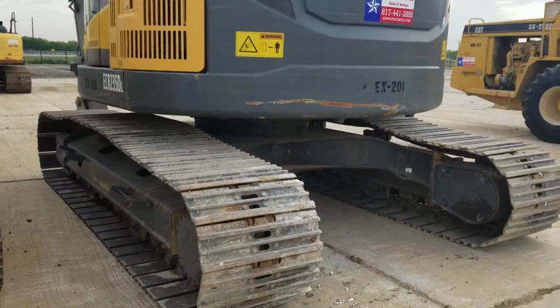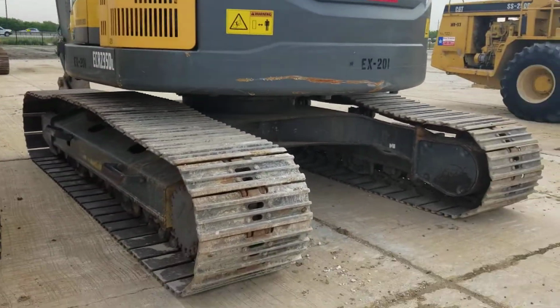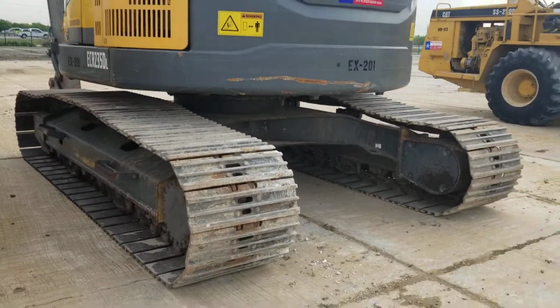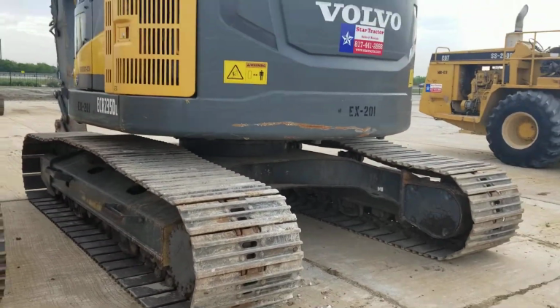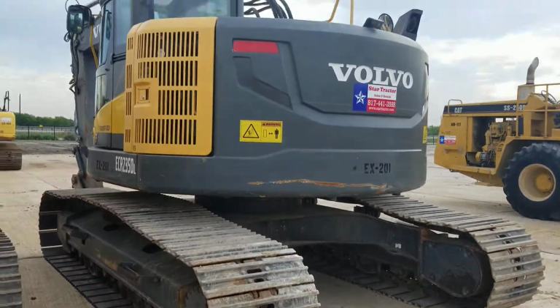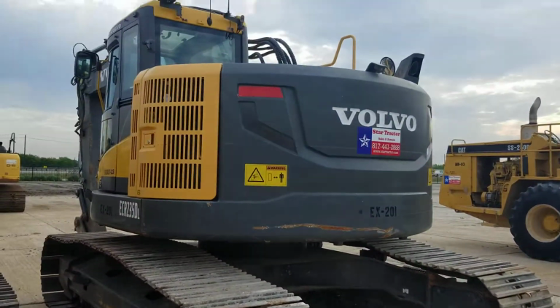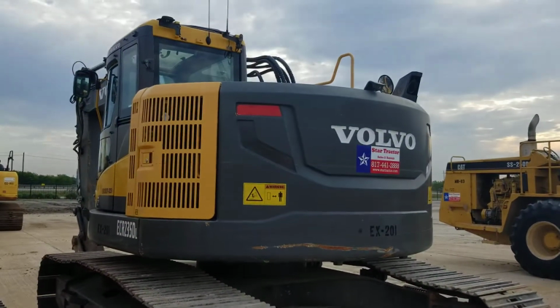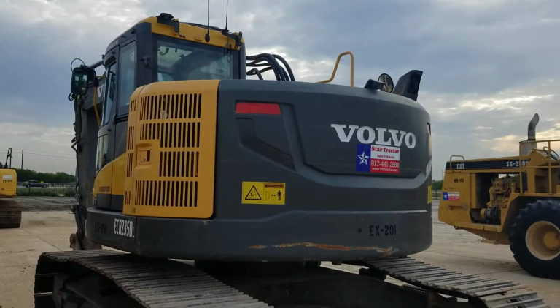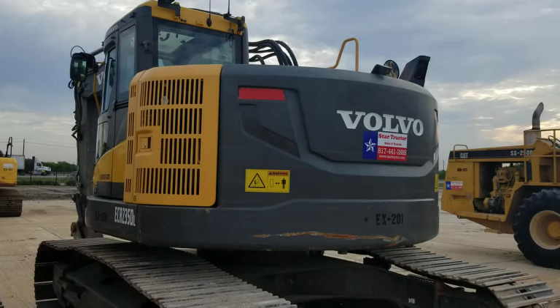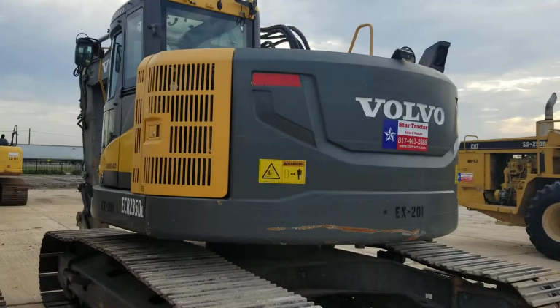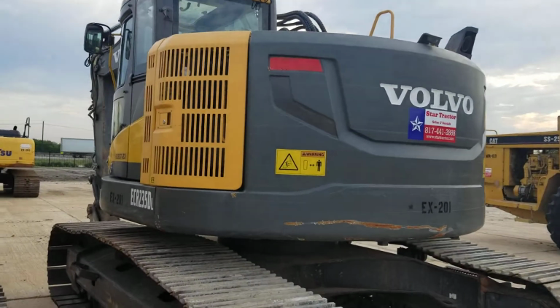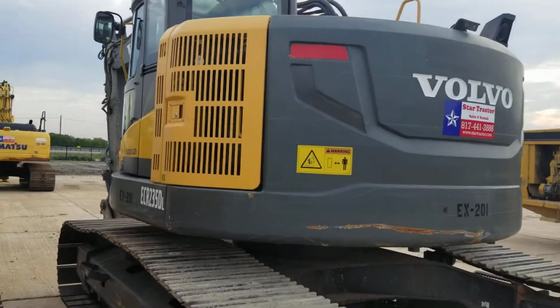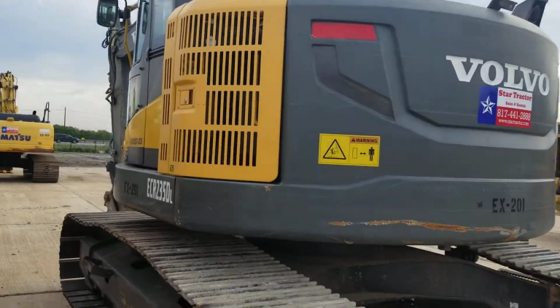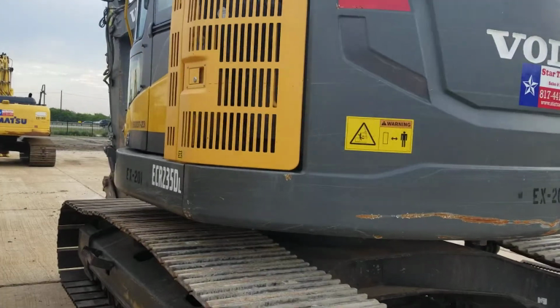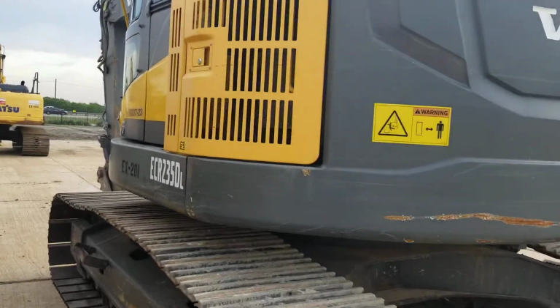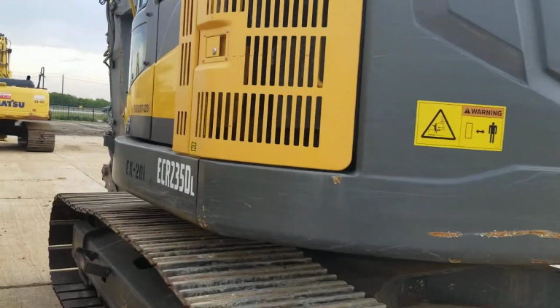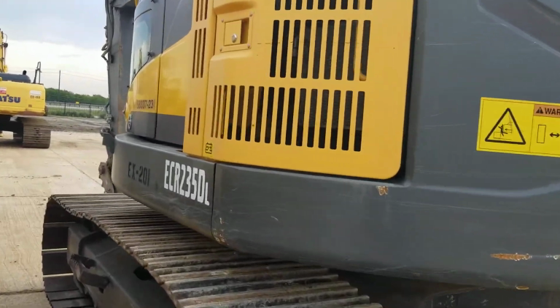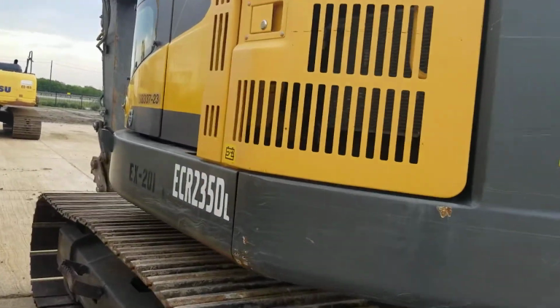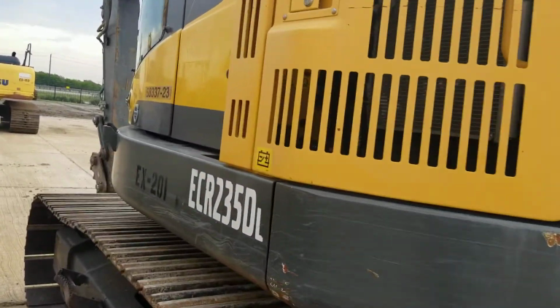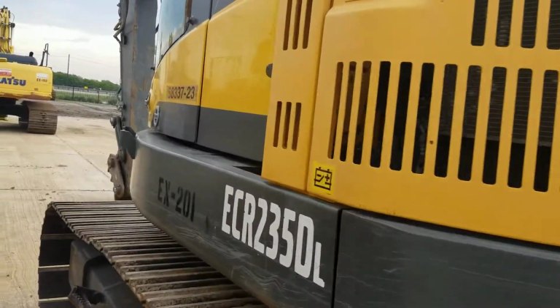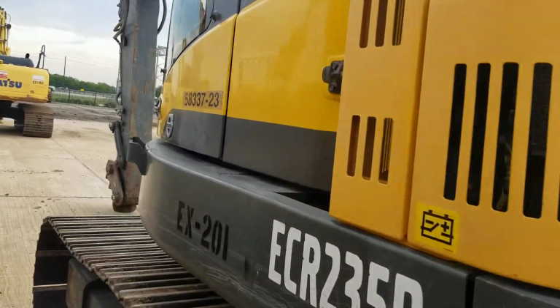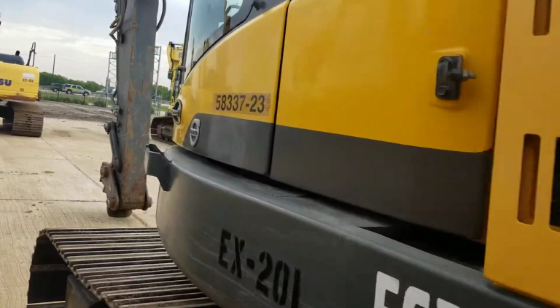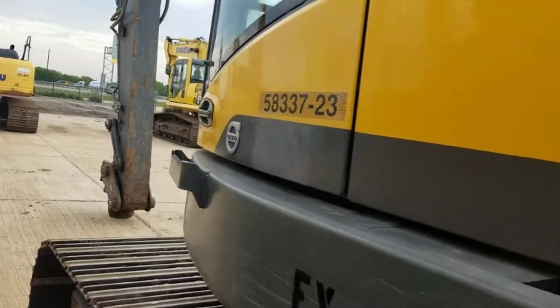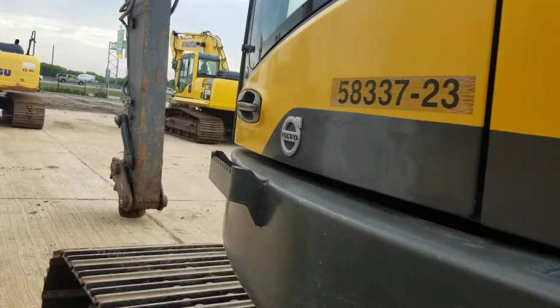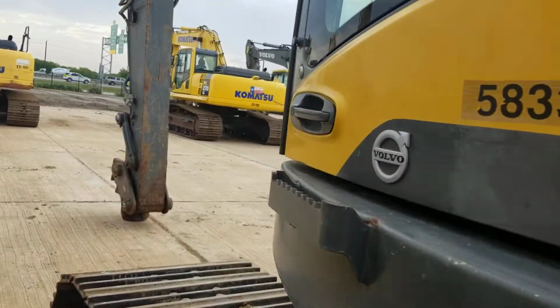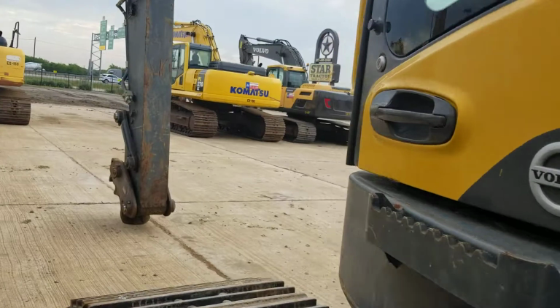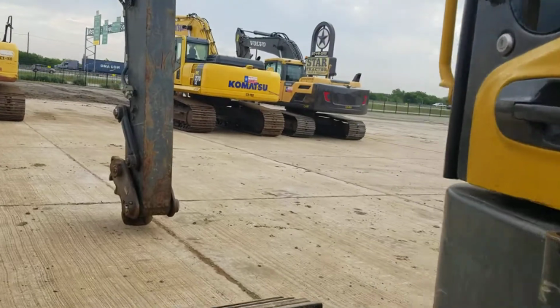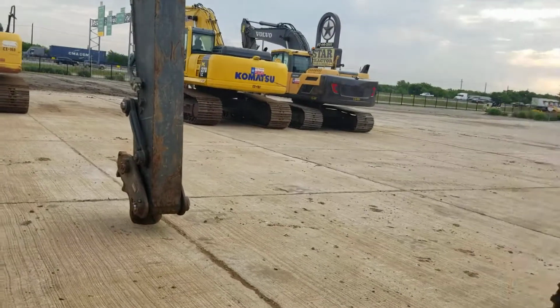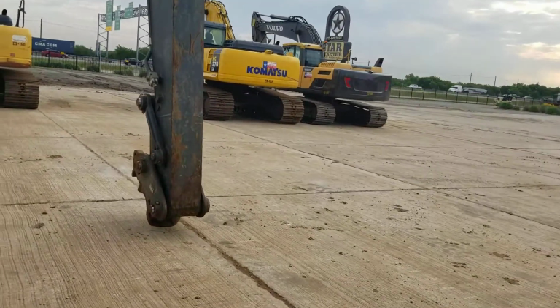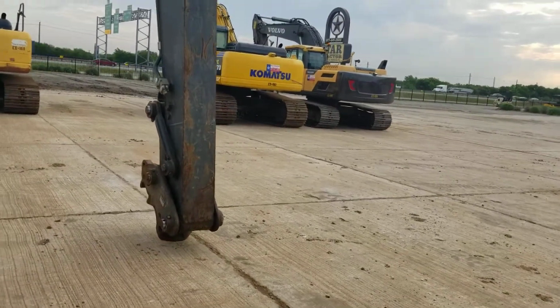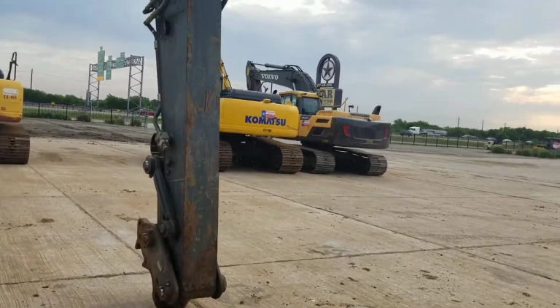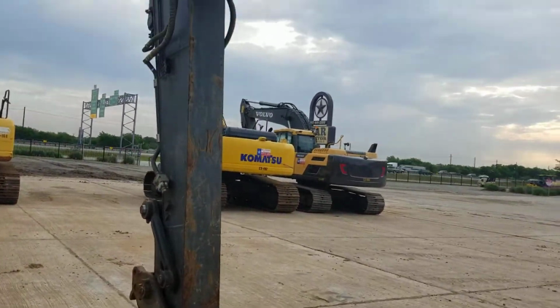Good-looking zero-turn excavator. It's got a quick-attach on it.